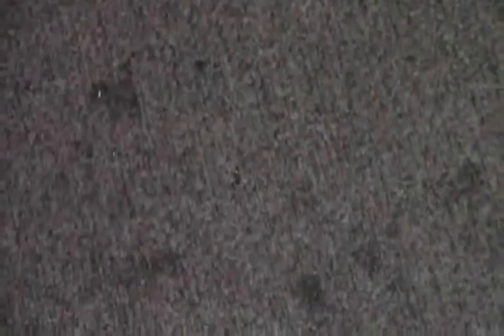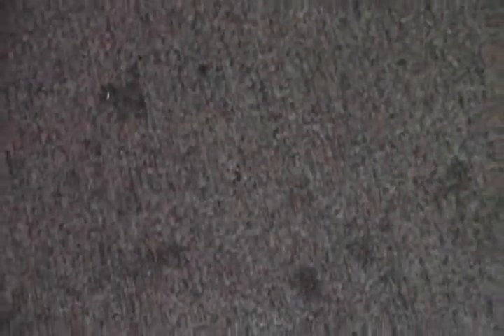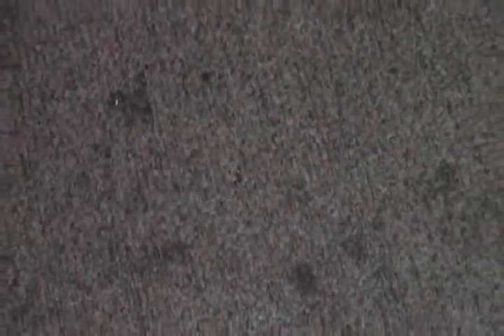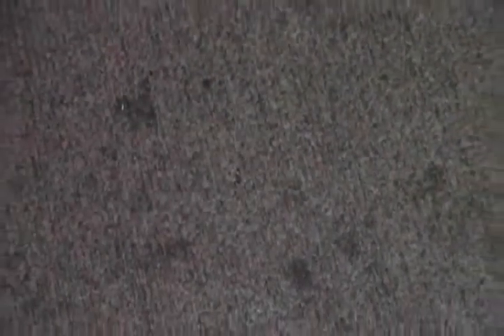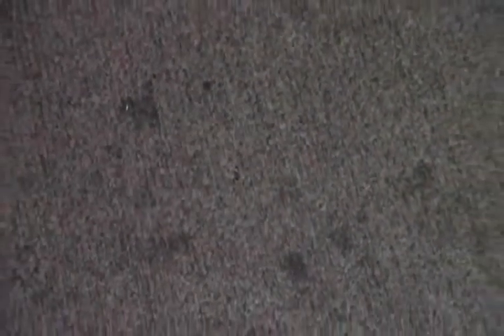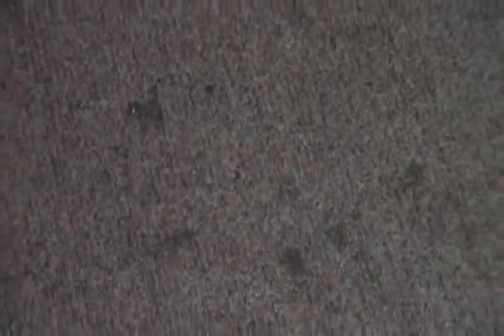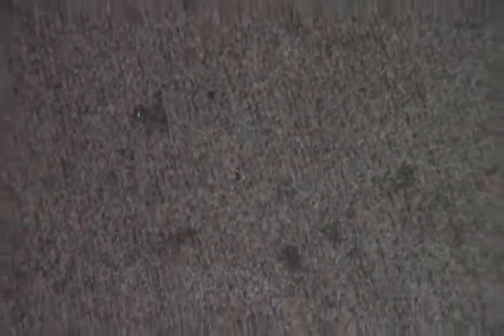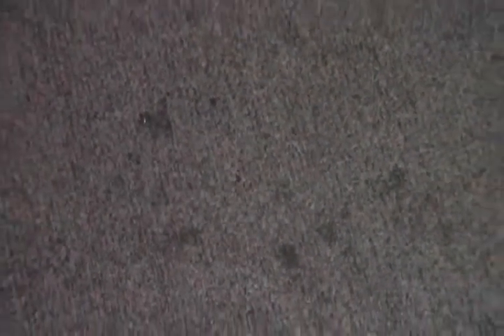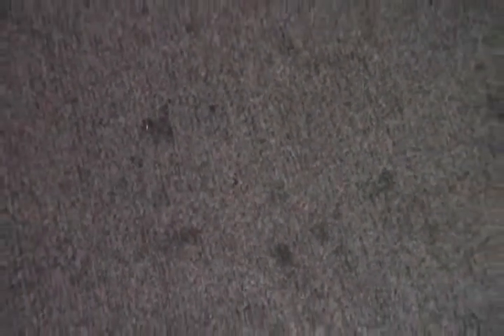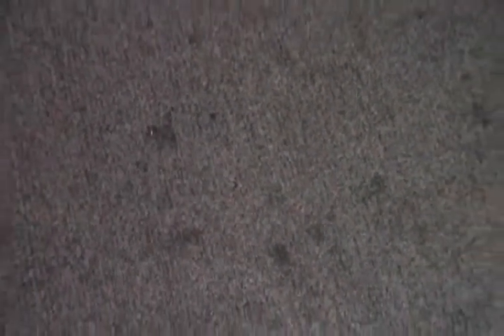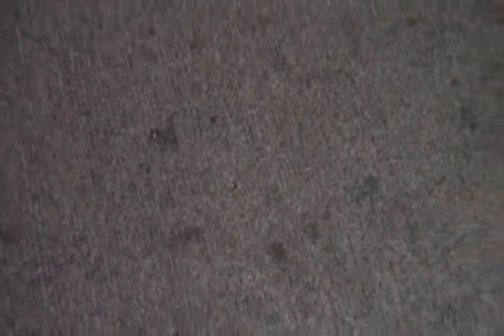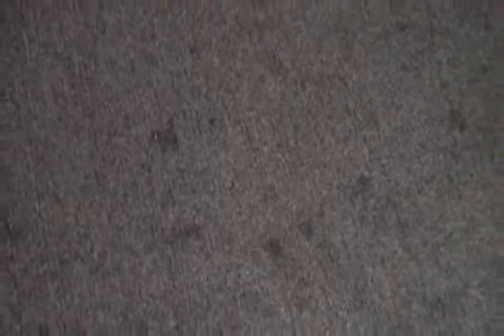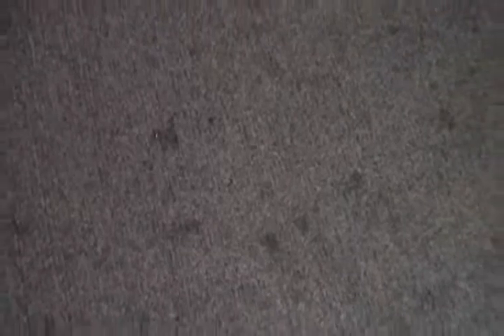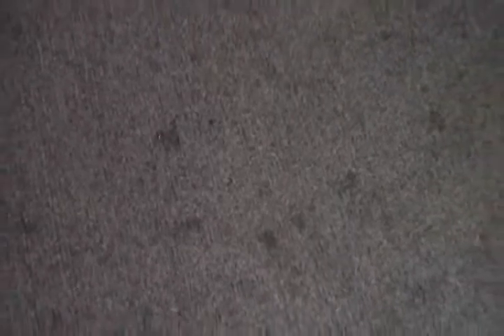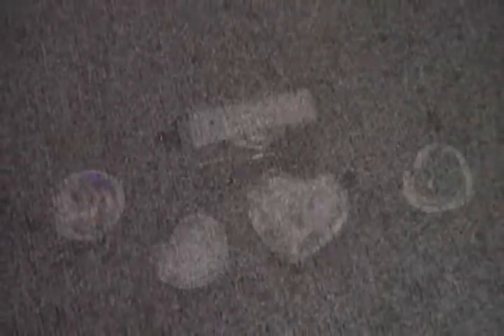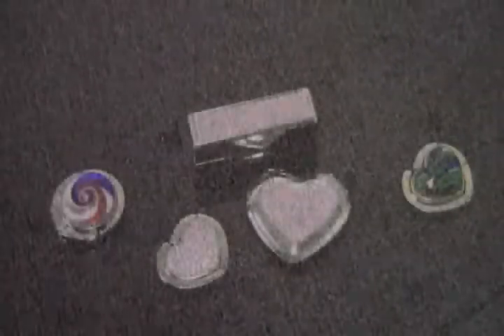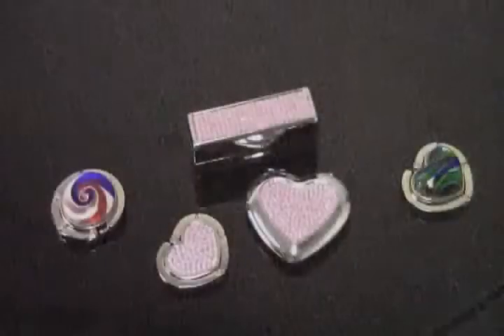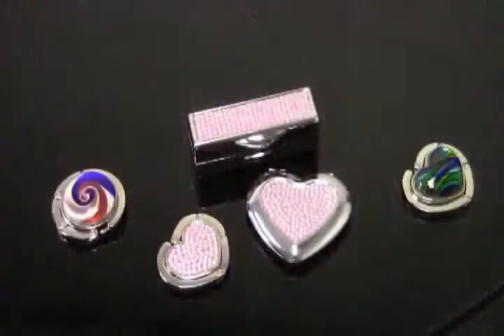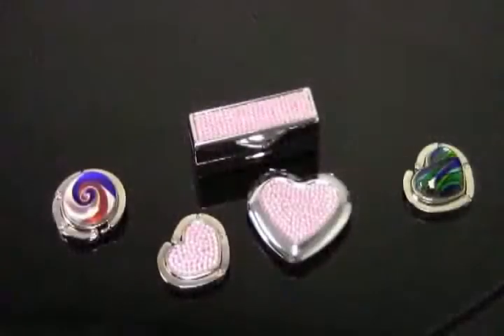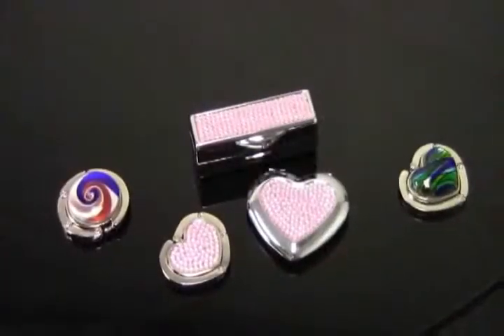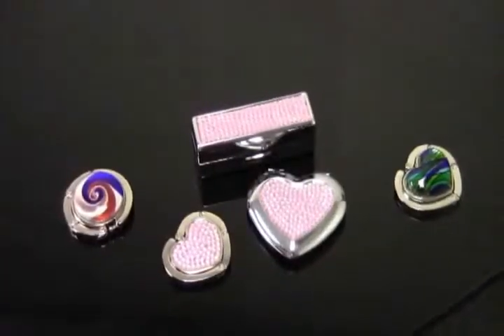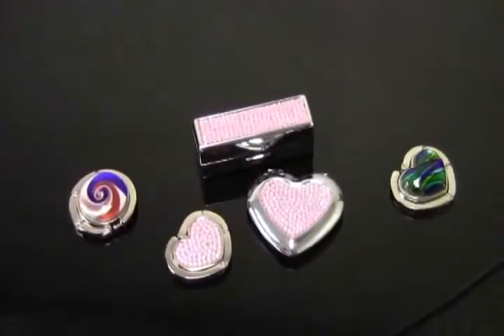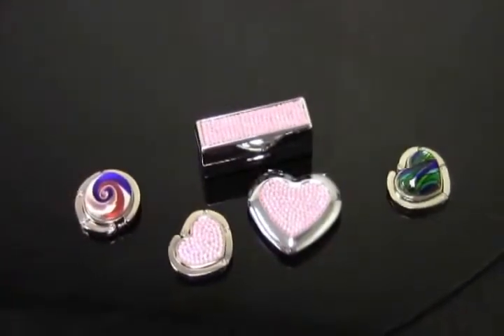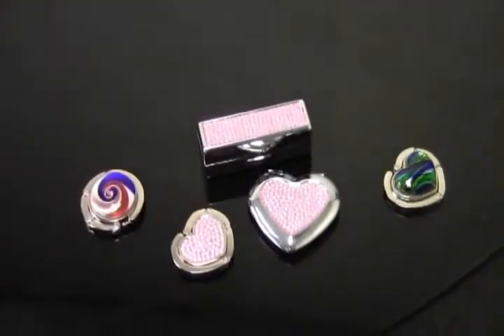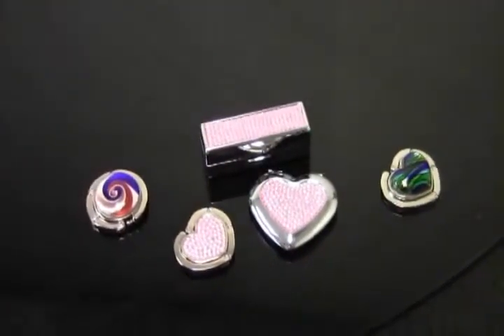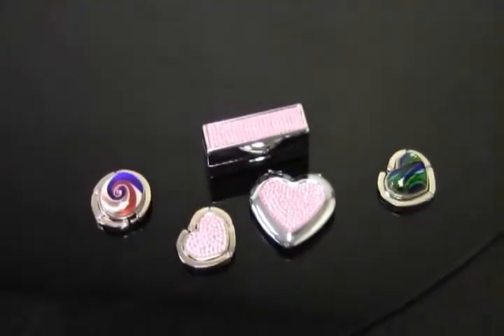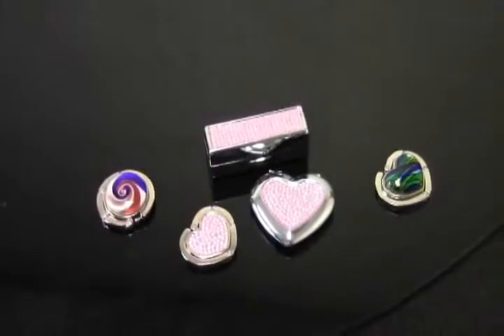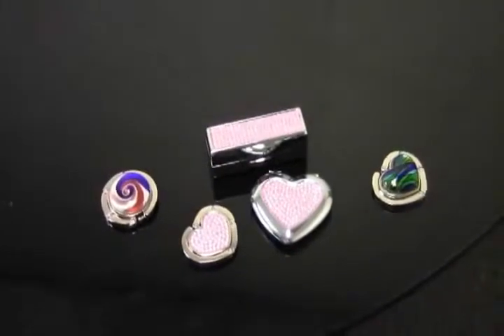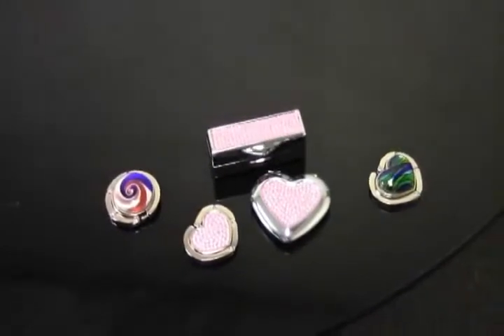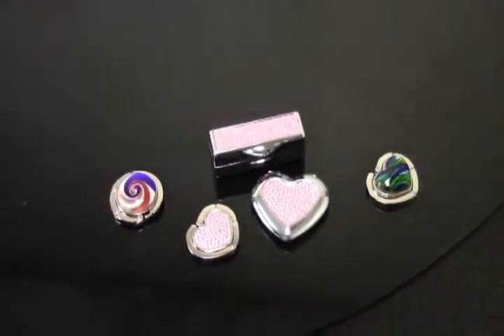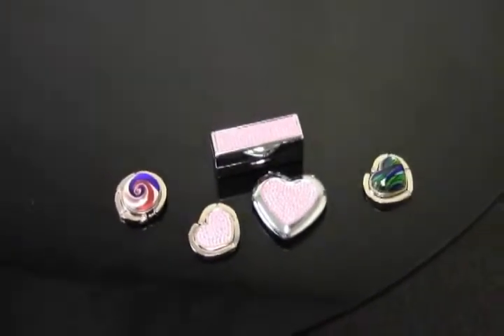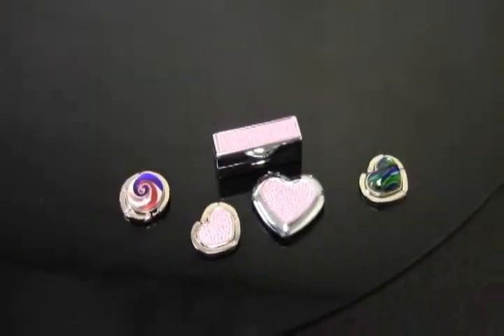Germs, dirt, grime — it's everywhere! And do you really want it on your purse? Well, when you set your handbag on the floor, it's more than likely that you're getting all kinds of ickies all over your favorite accessory.